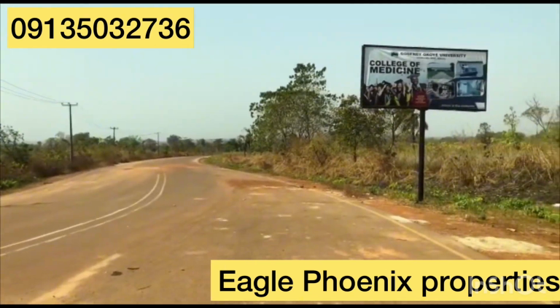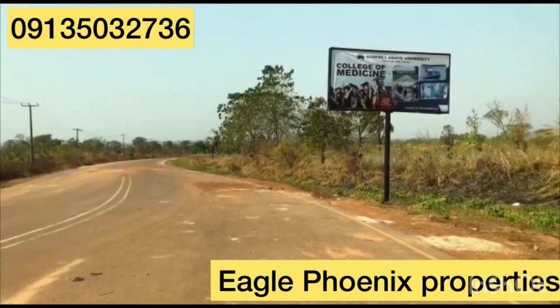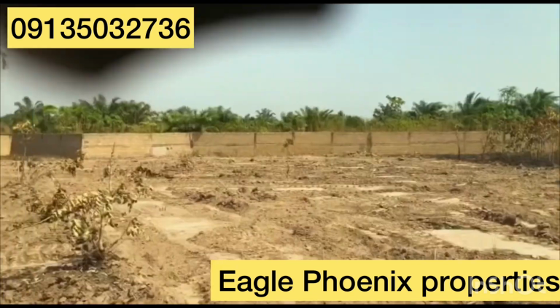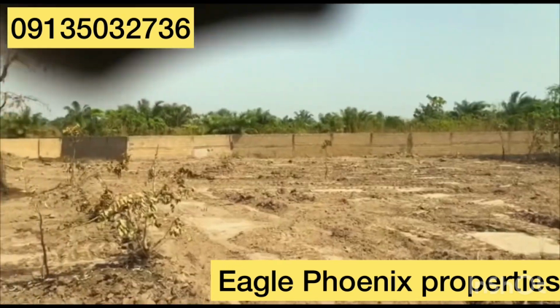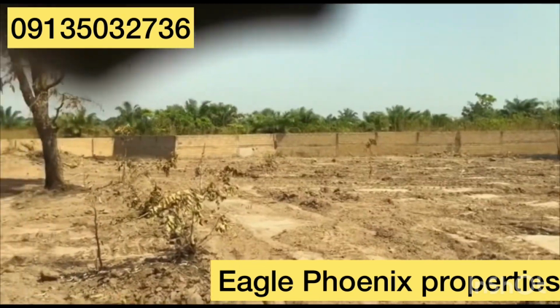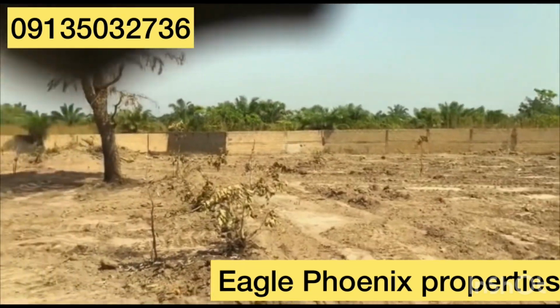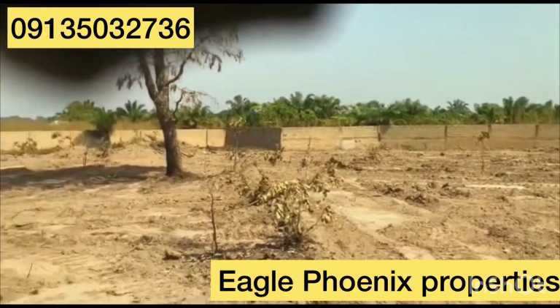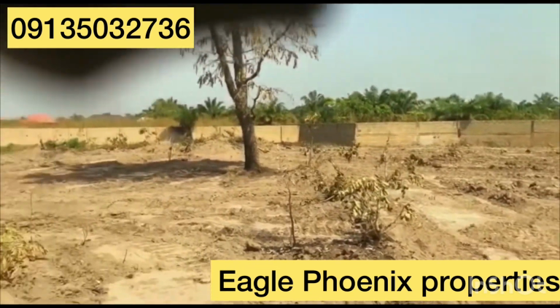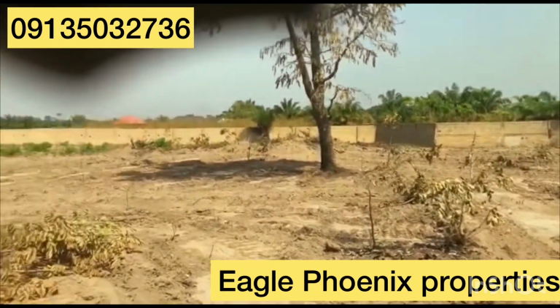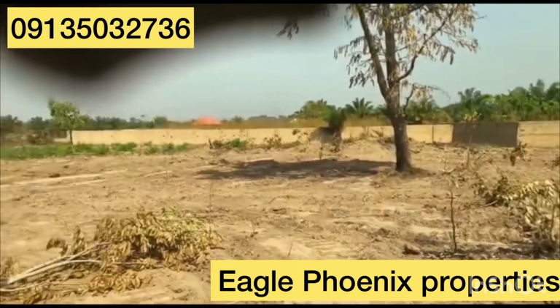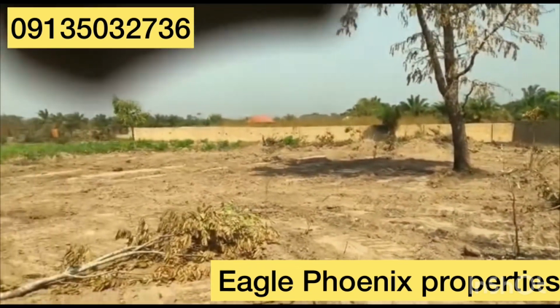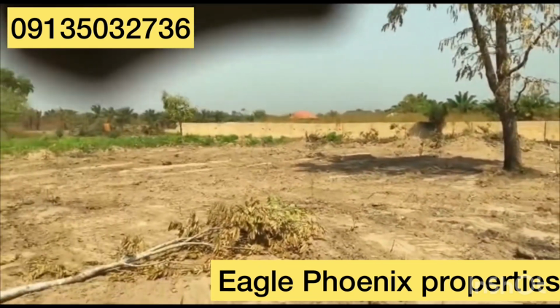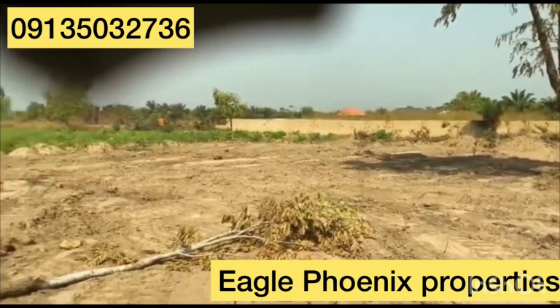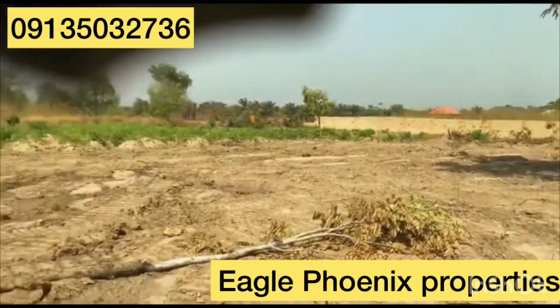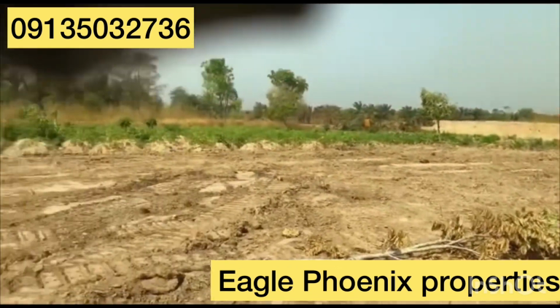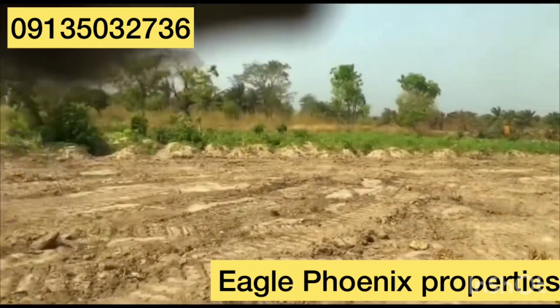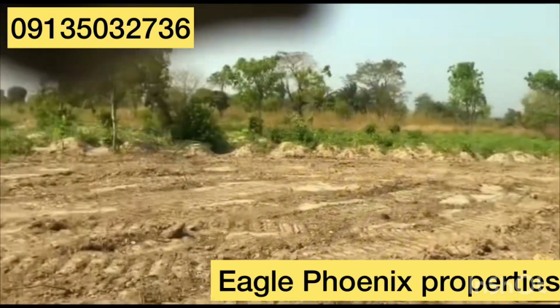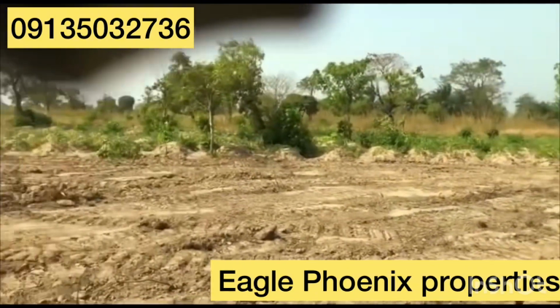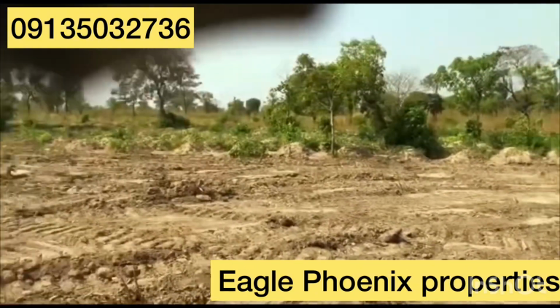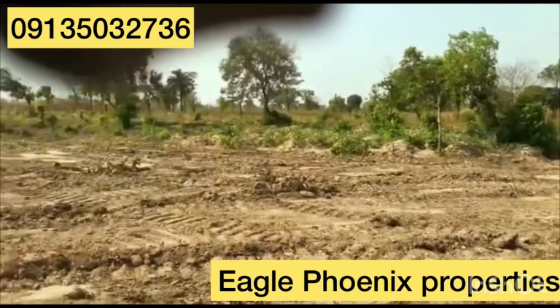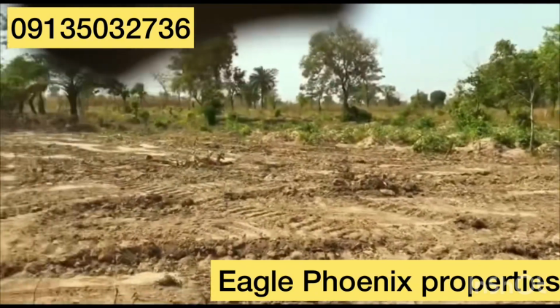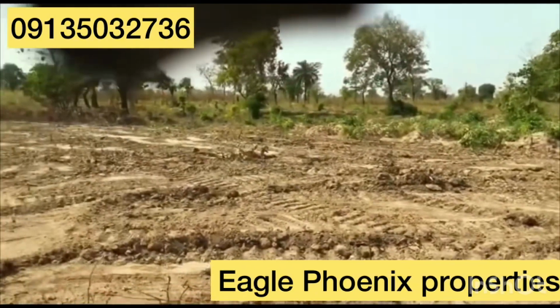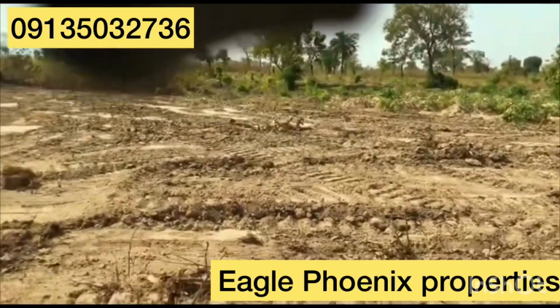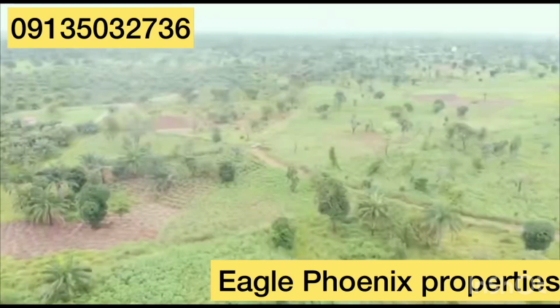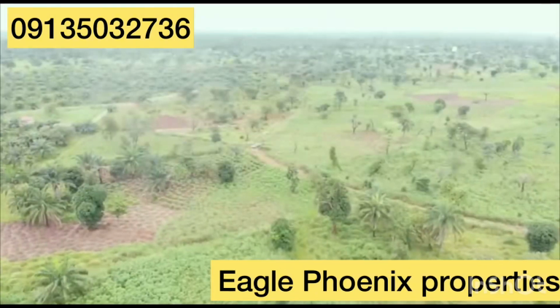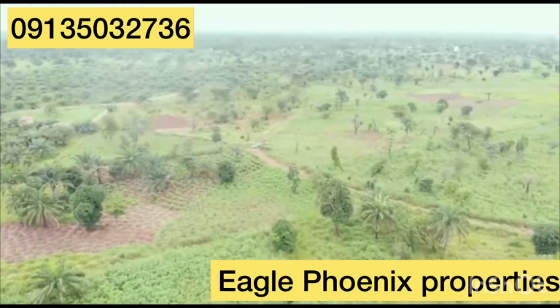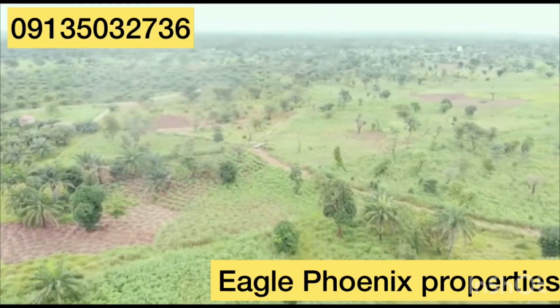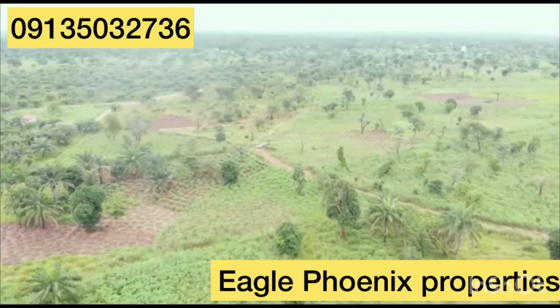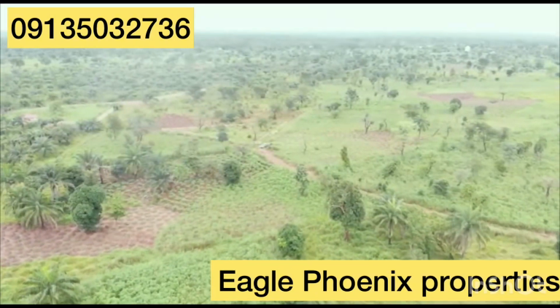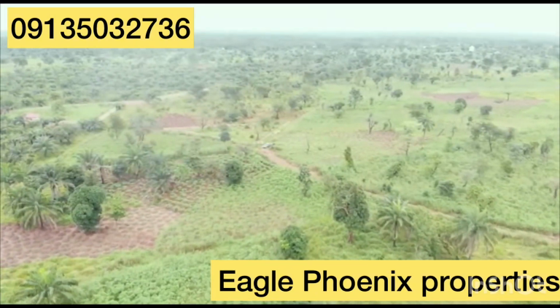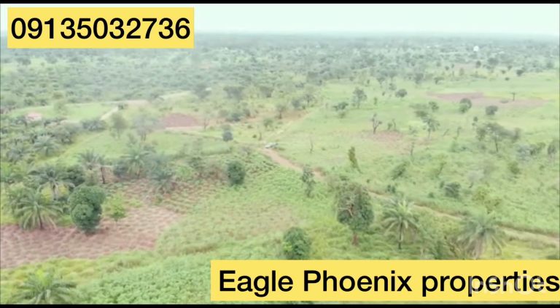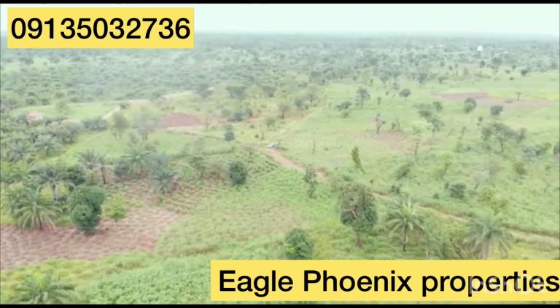It is a buy-and-build property, cheap and secured, suitable for hostel and other facilities, and measures above 500 square meters.